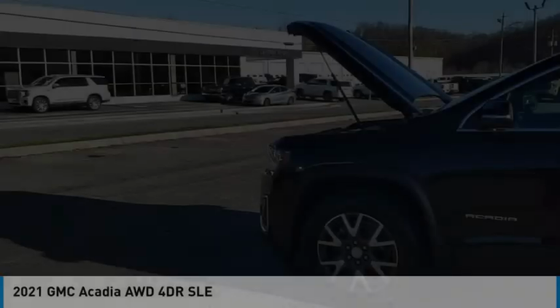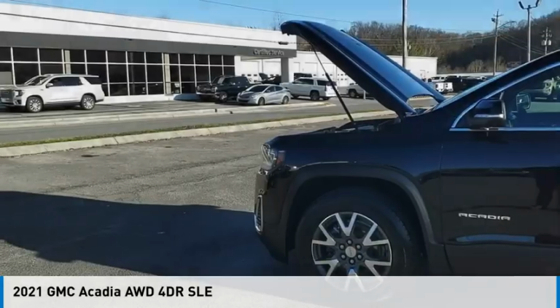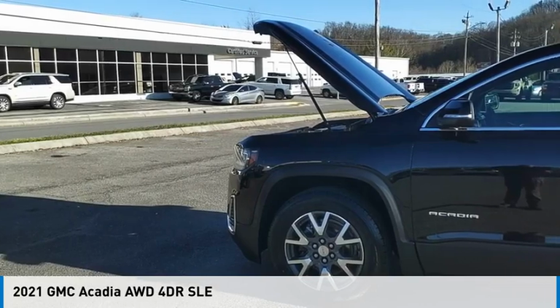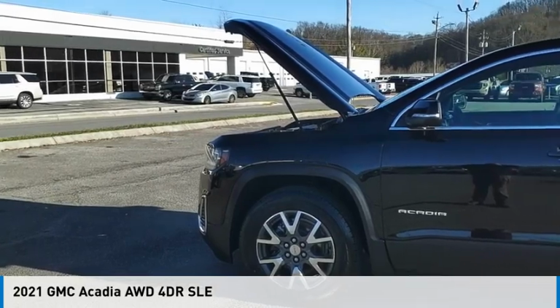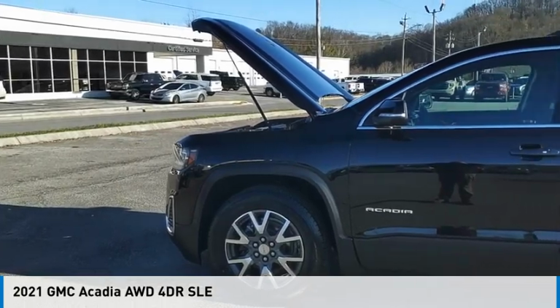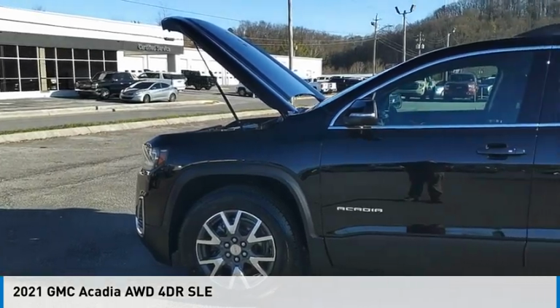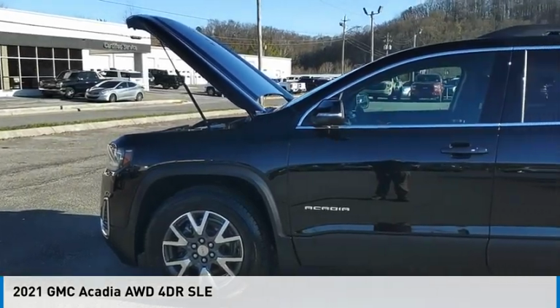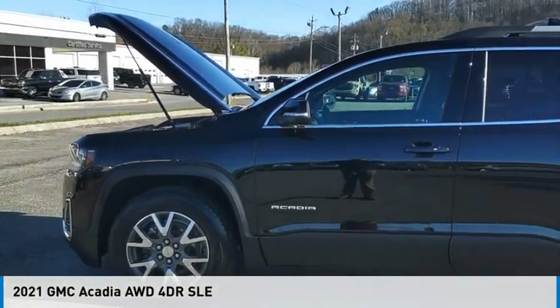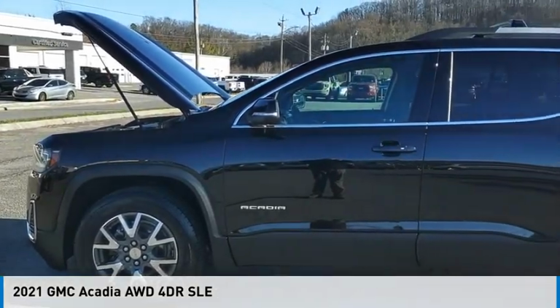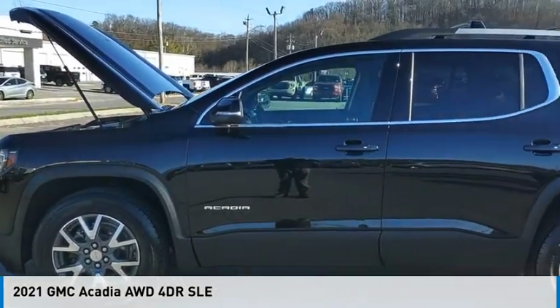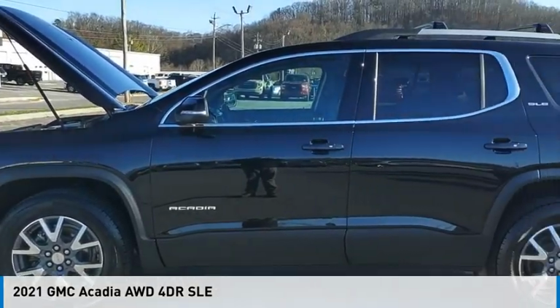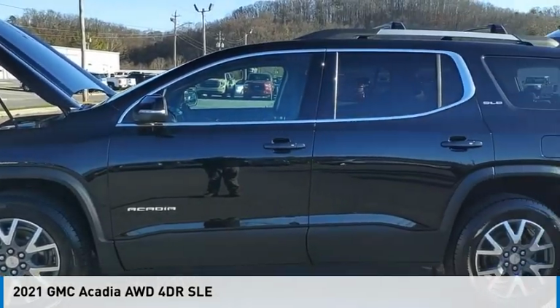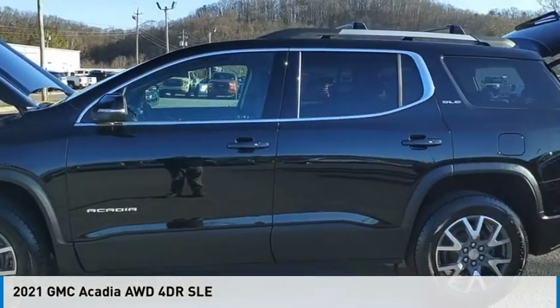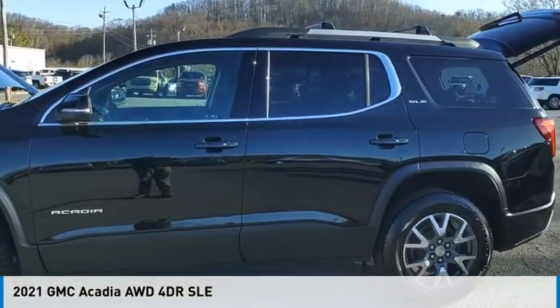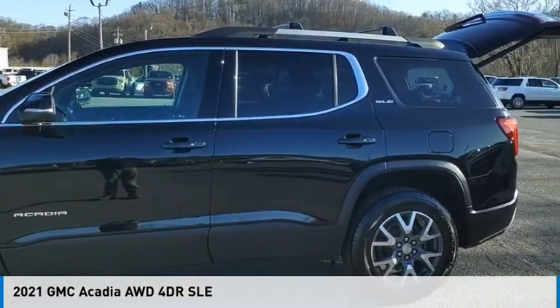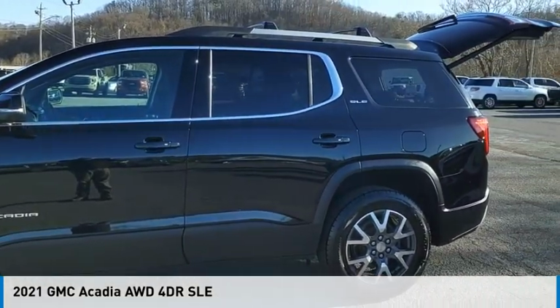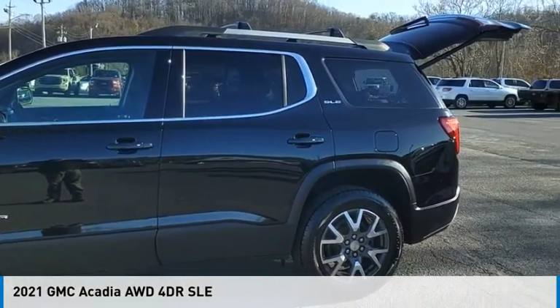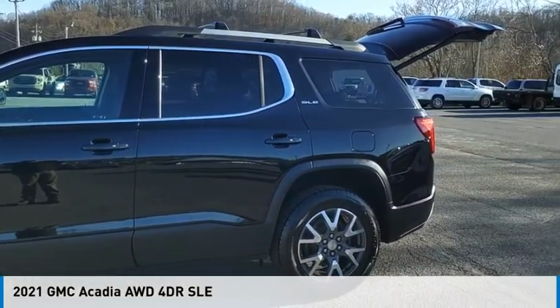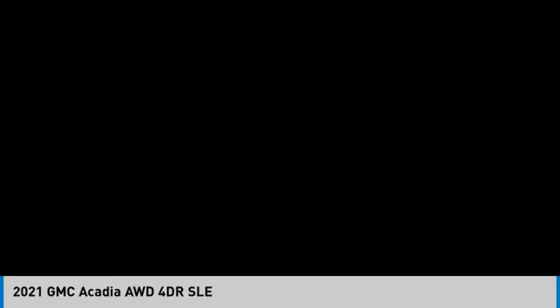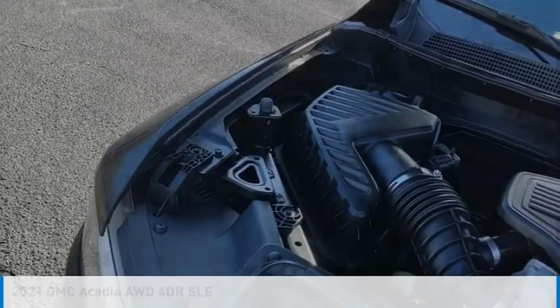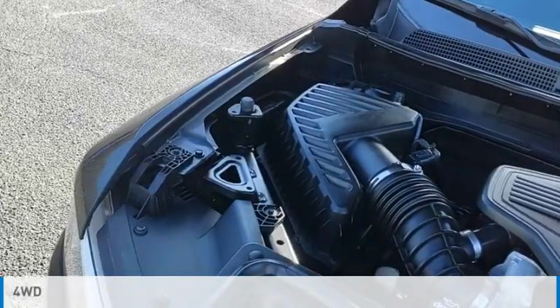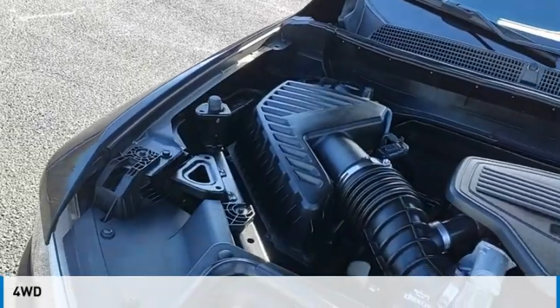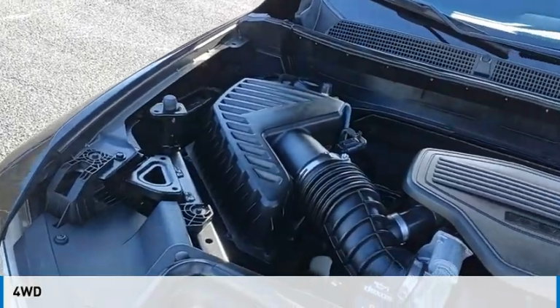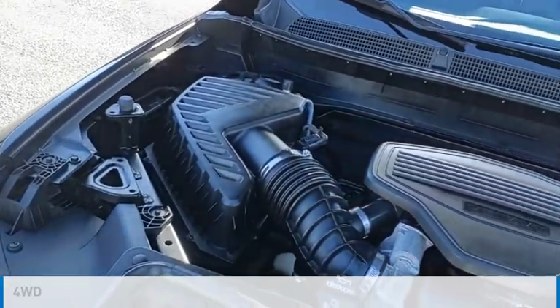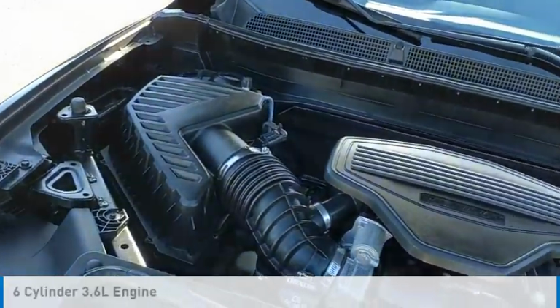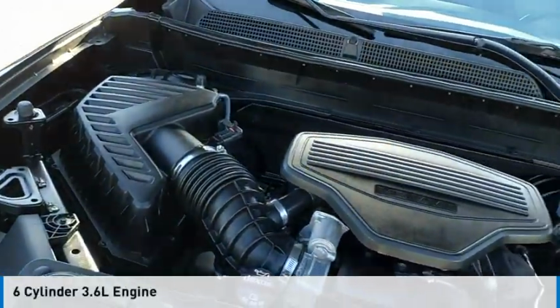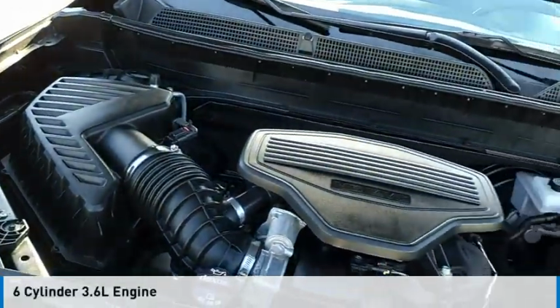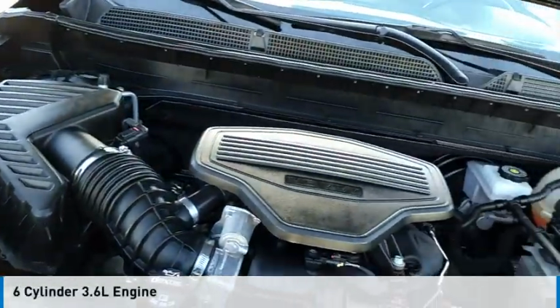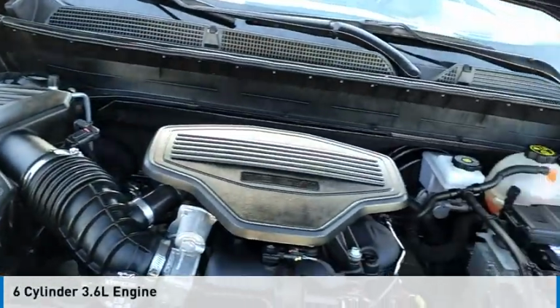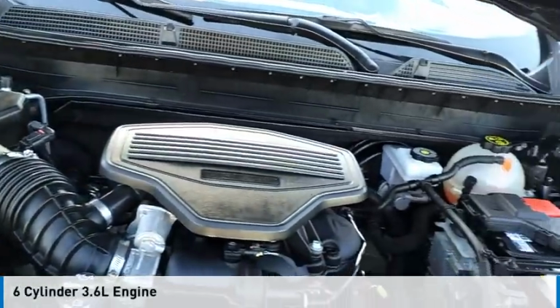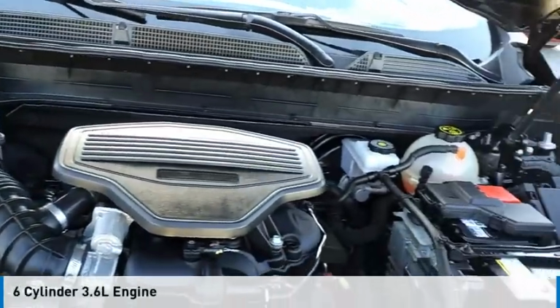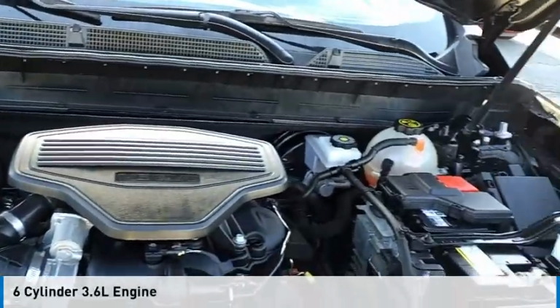We are pleased to show you the 2021 Acadia. This vehicle is powered by a four-wheel drive, six-cylinder, 3.6-liter engine.